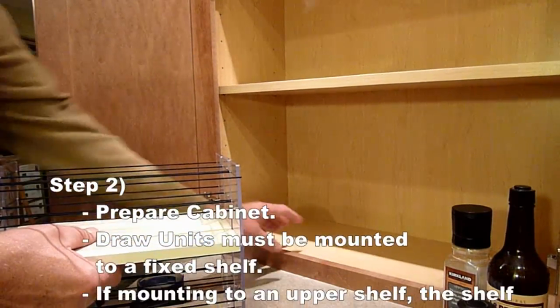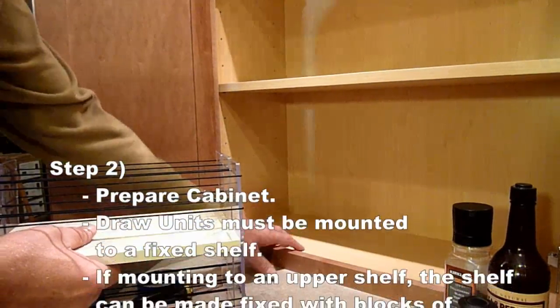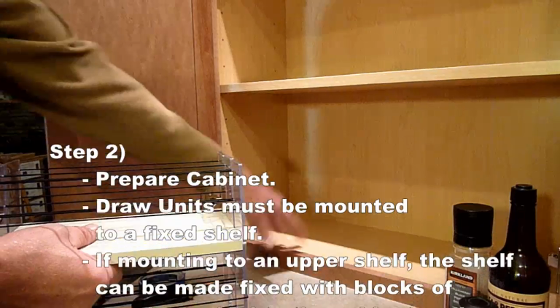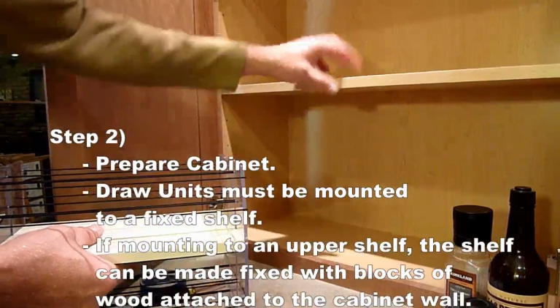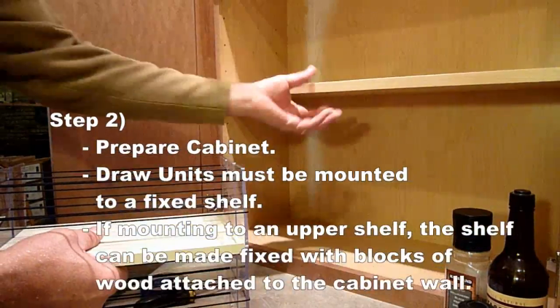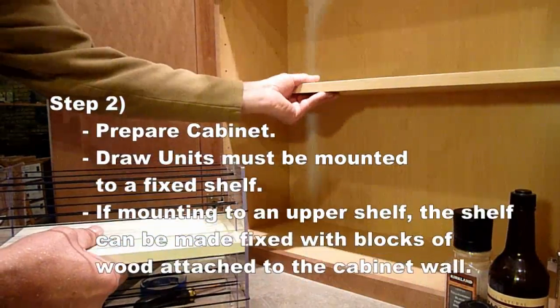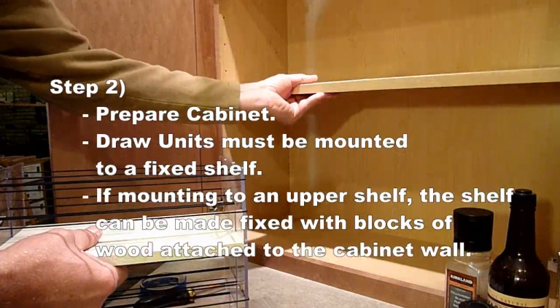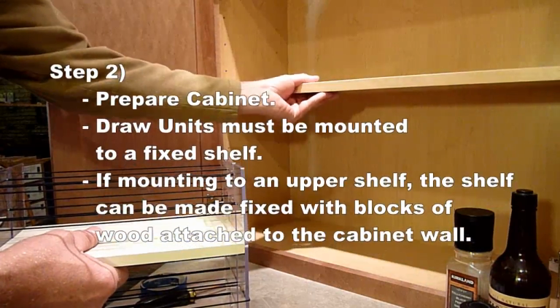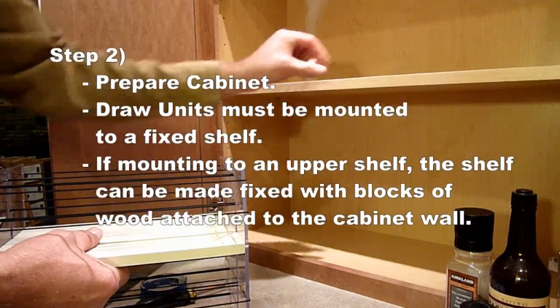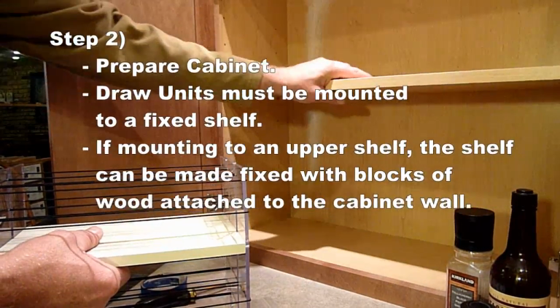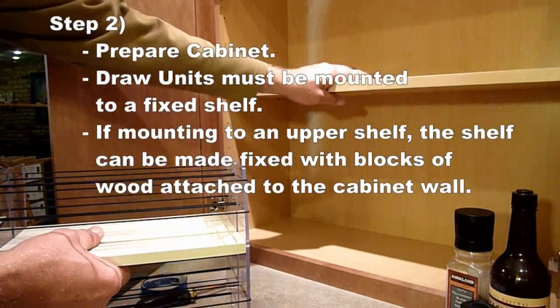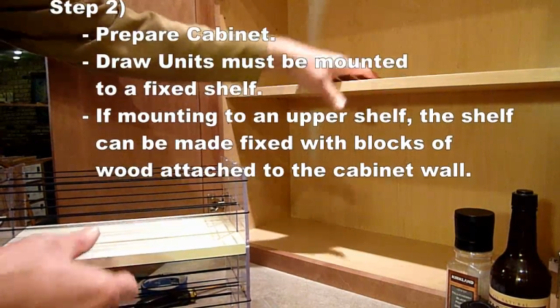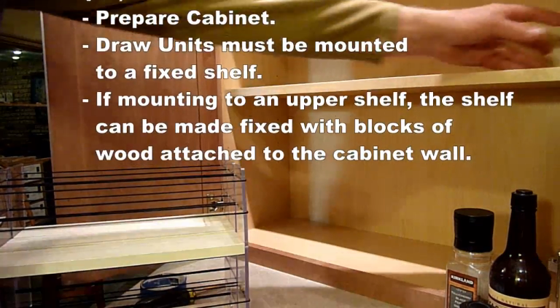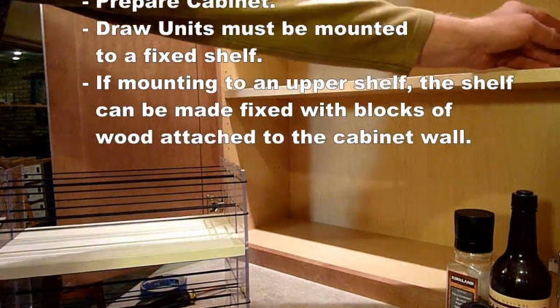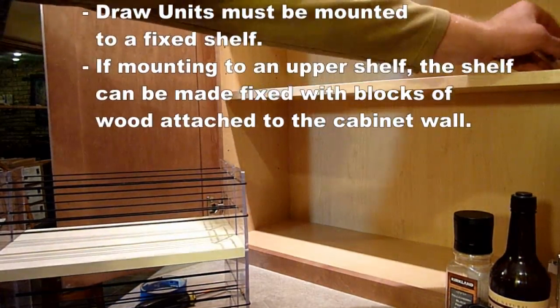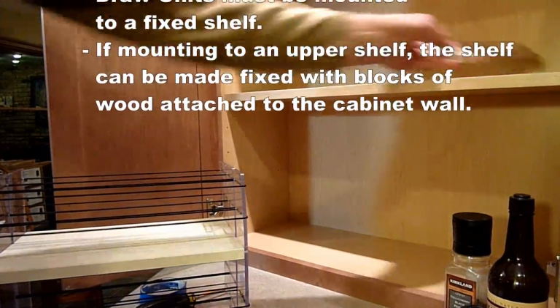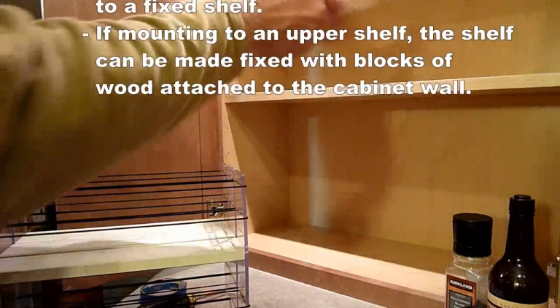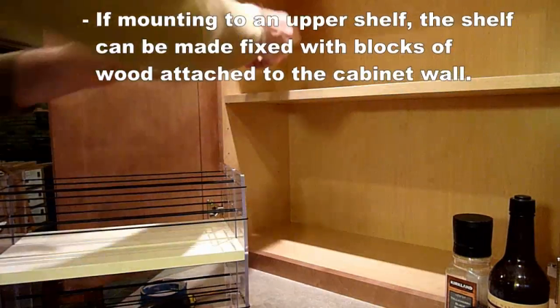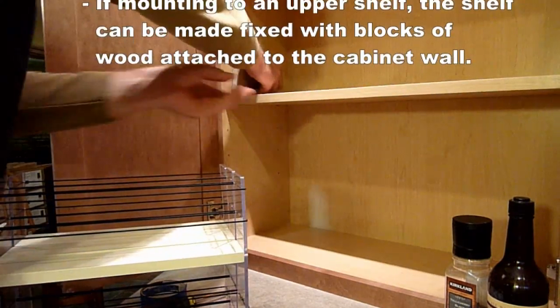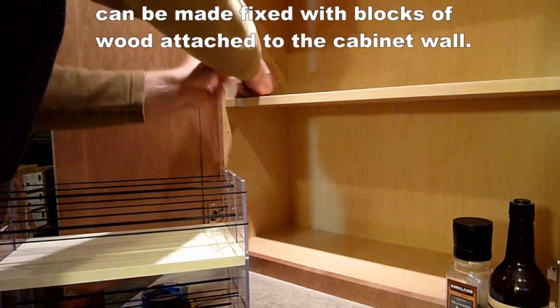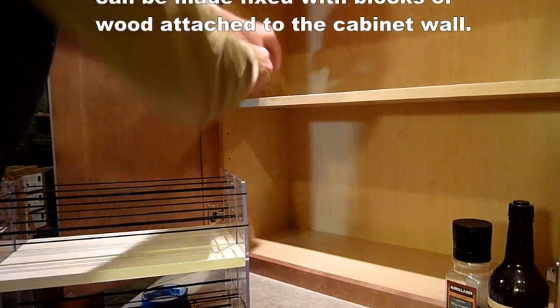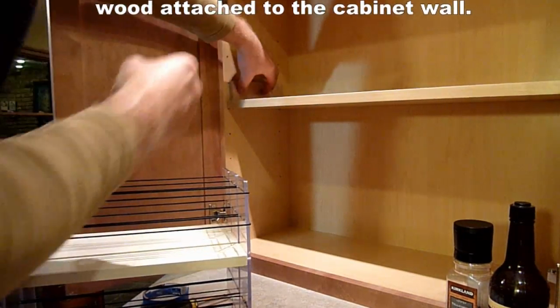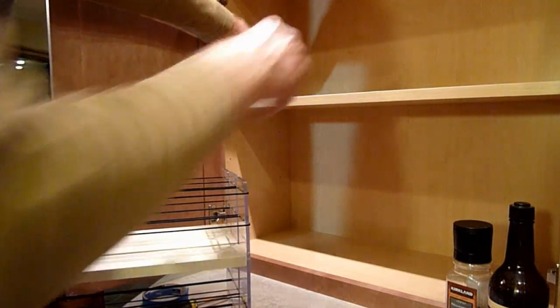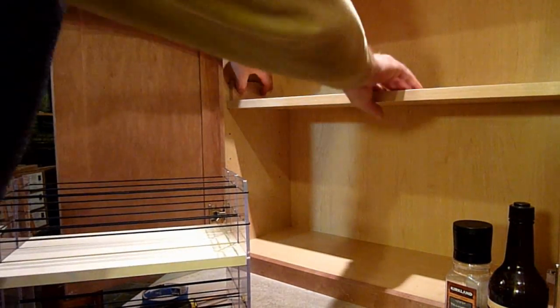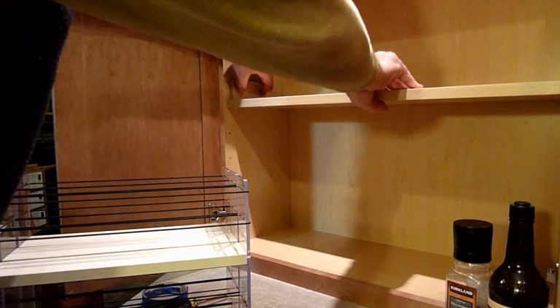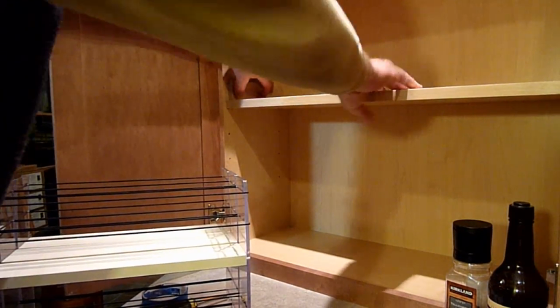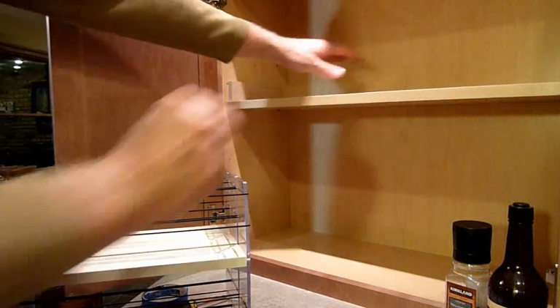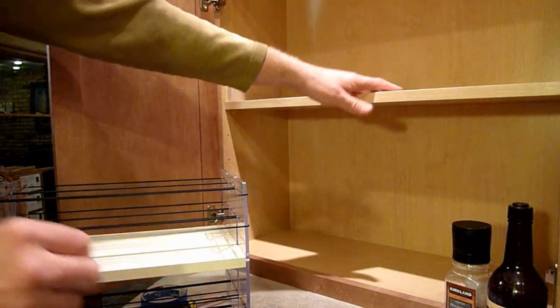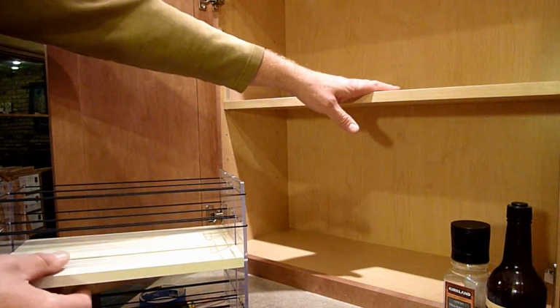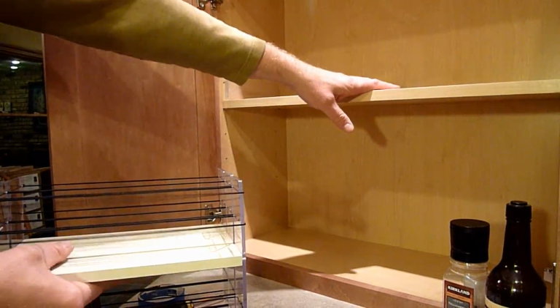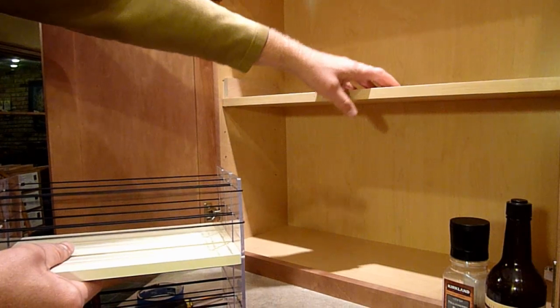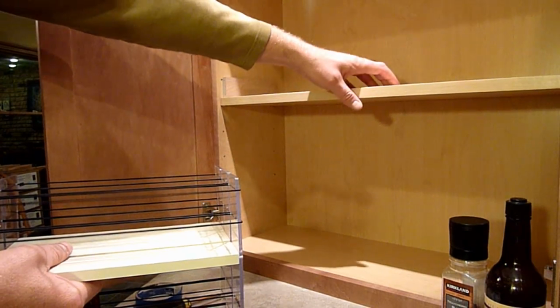Your drawer unit must be mounted to a fixed base or shelf. If your shelf moves, make it fixed by attaching a block of wood to the cabinet wall. You only perform this step if you are mounting to the upper shelf.